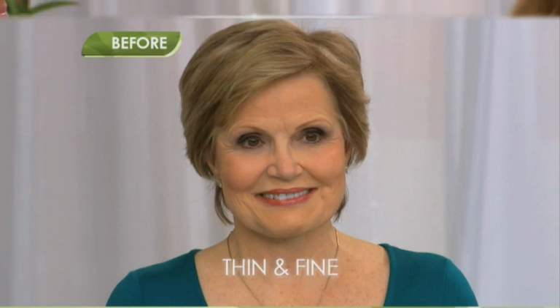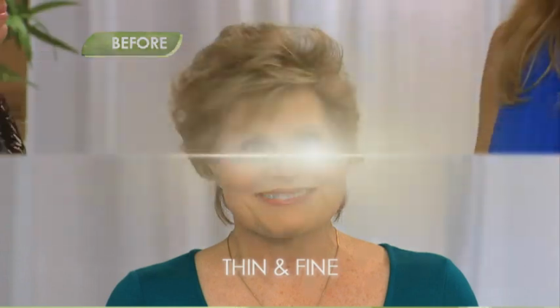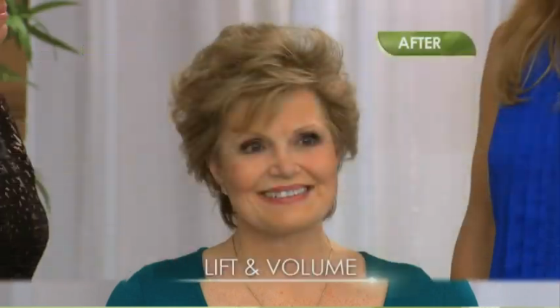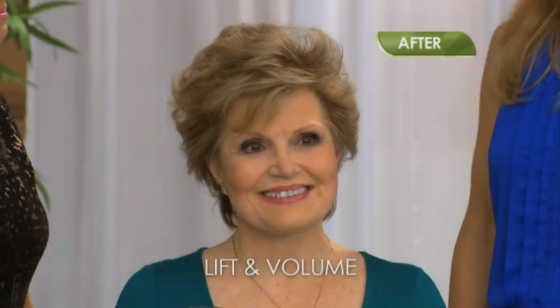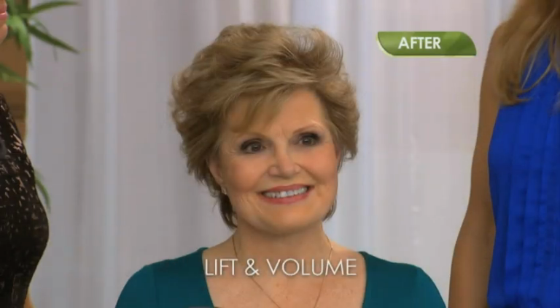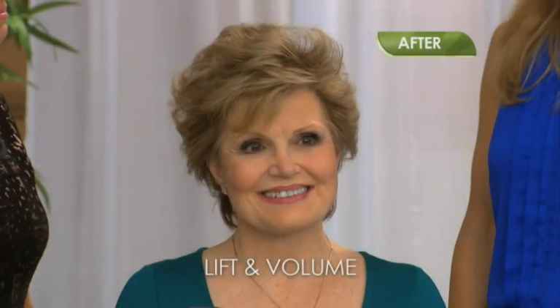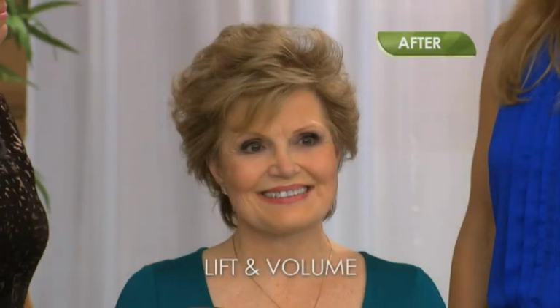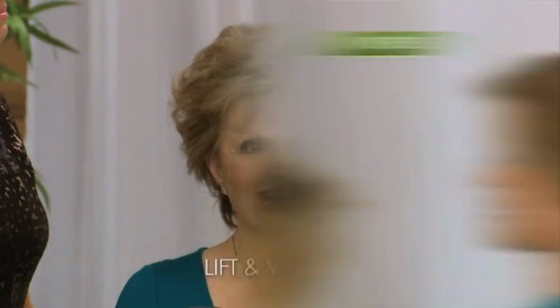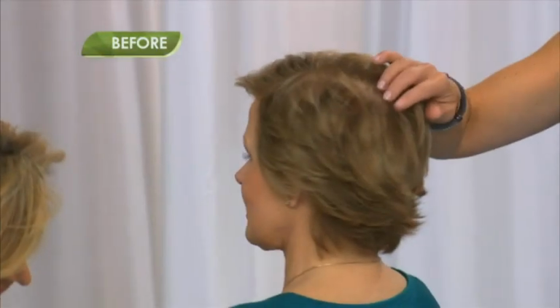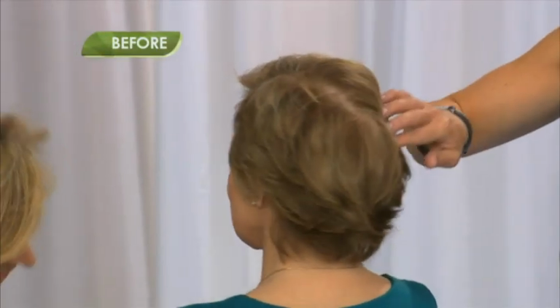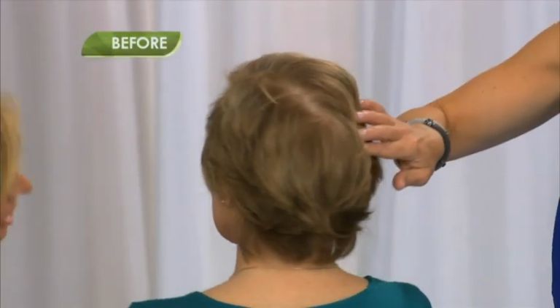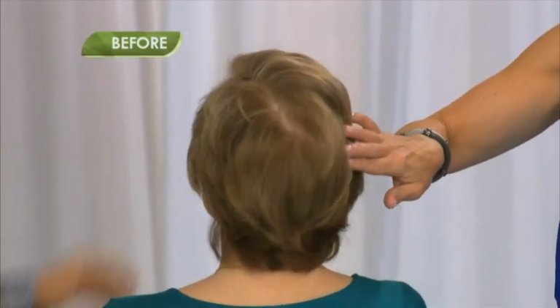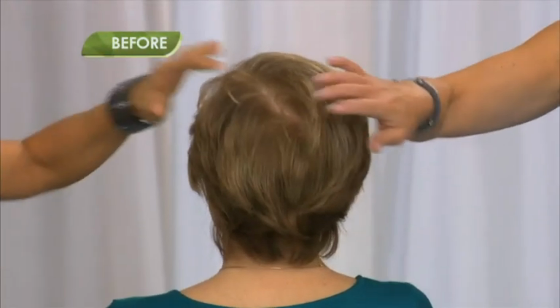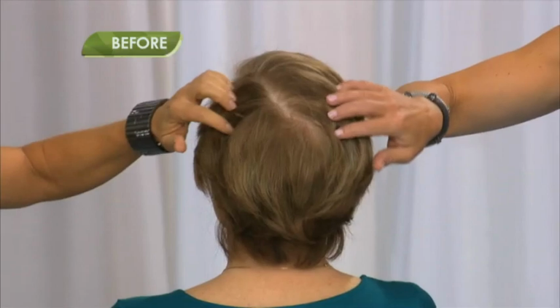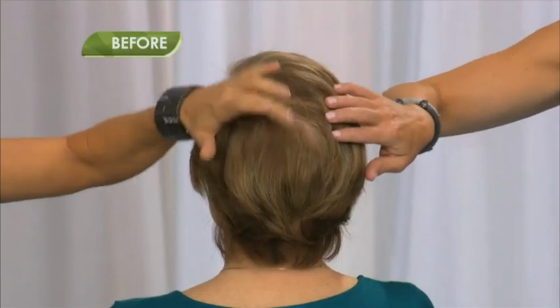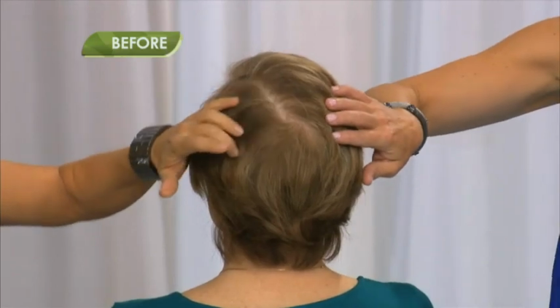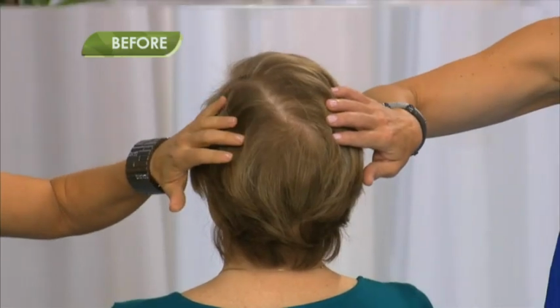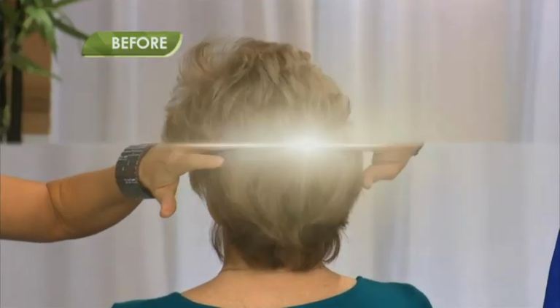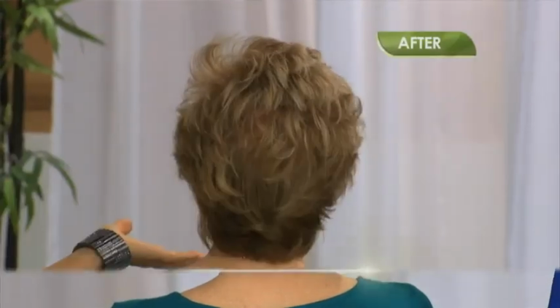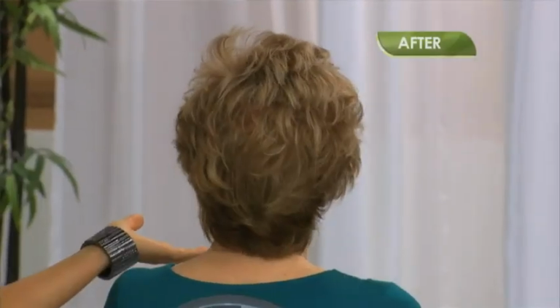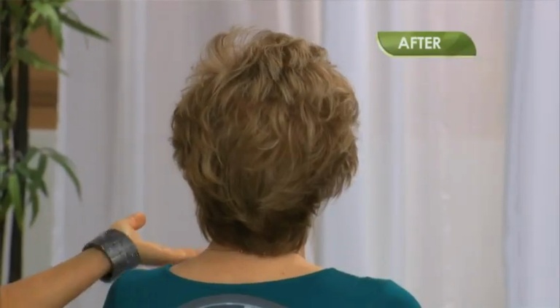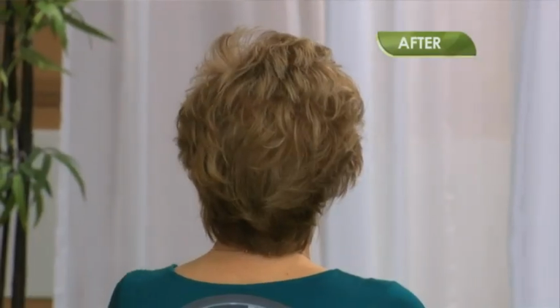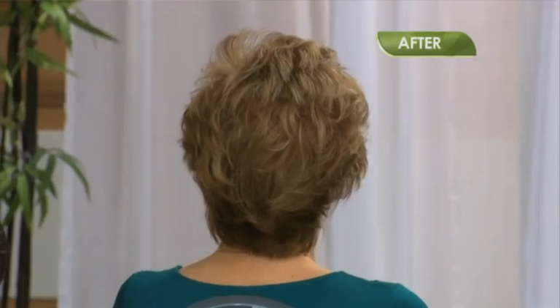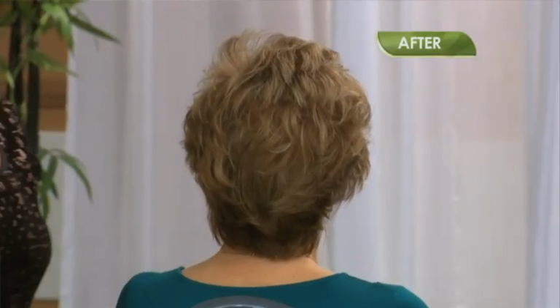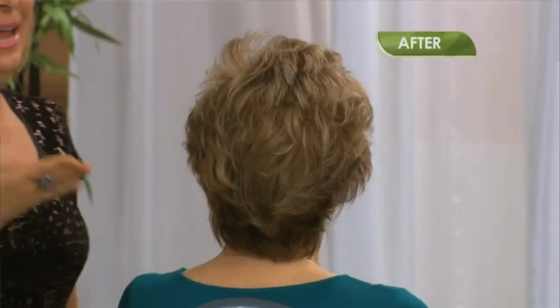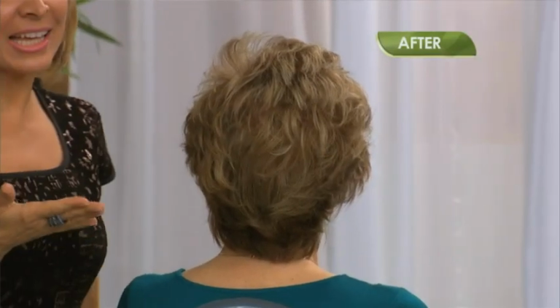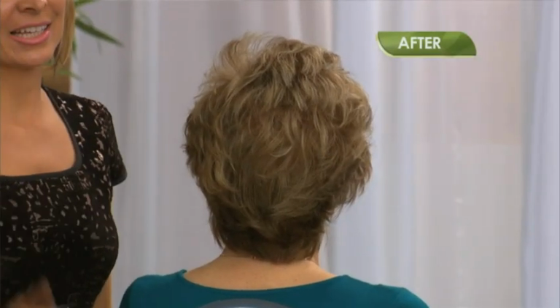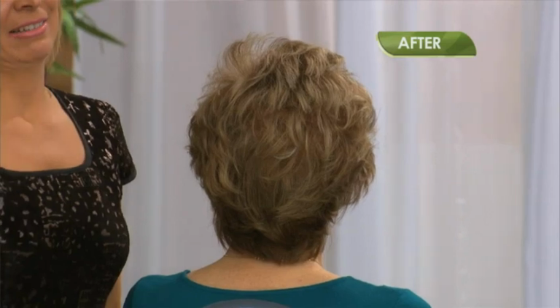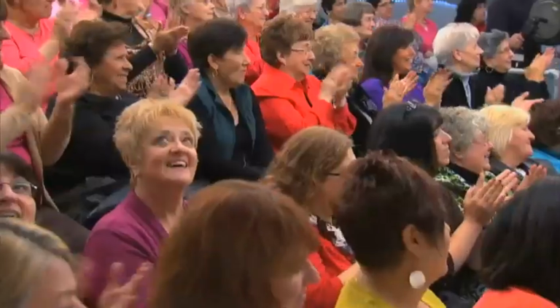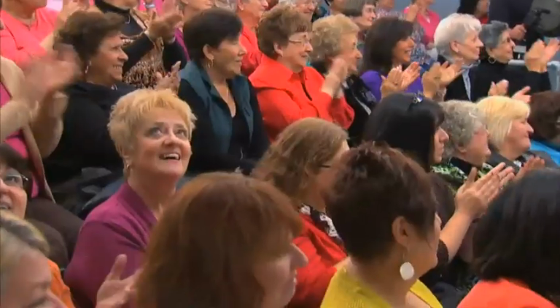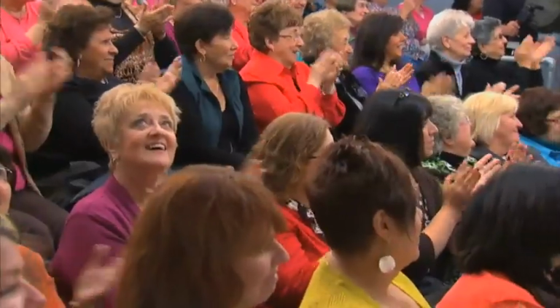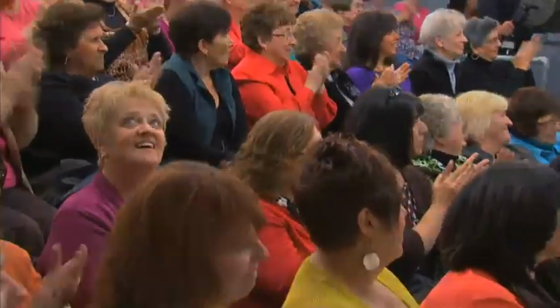Just look at that incredible lift and volume. And remember her cowlick? It was out of control on the back of her head, but not anymore. Isn't that amazing? Thank you.